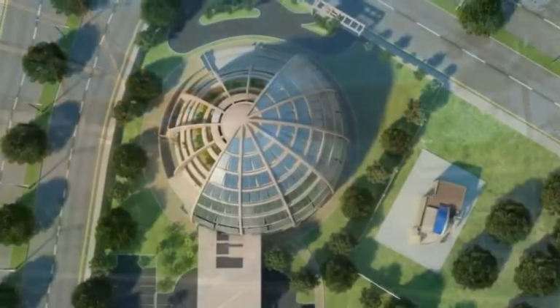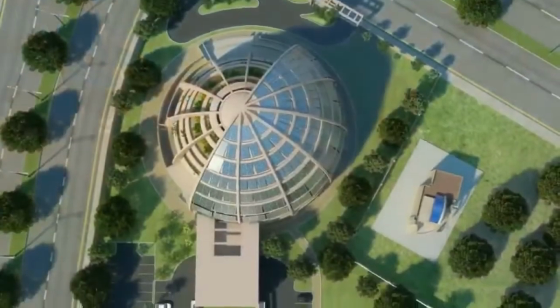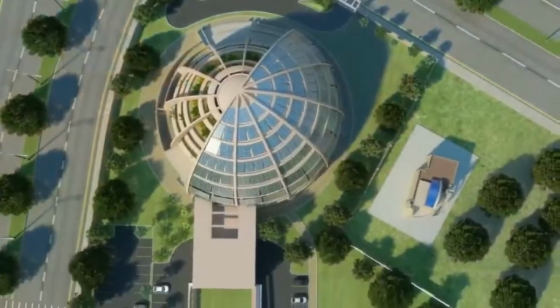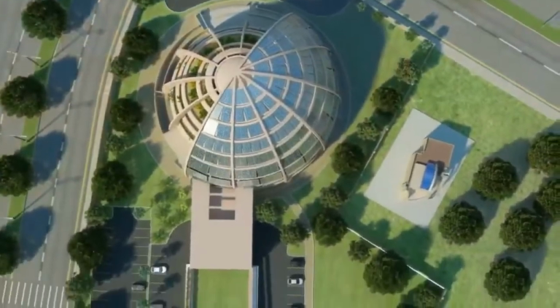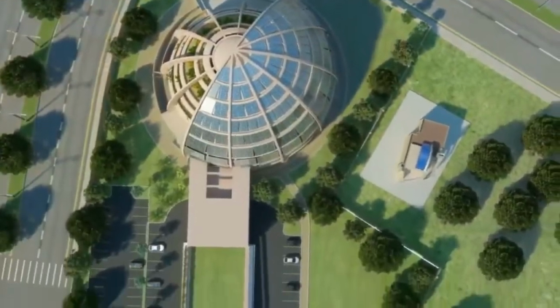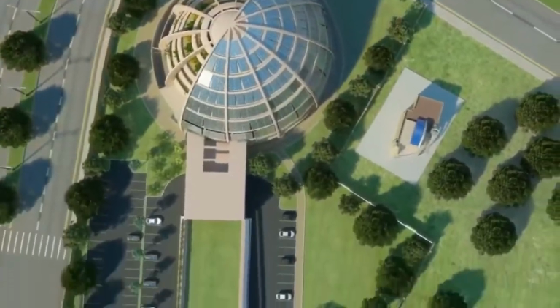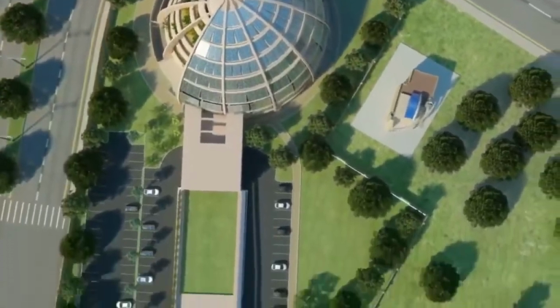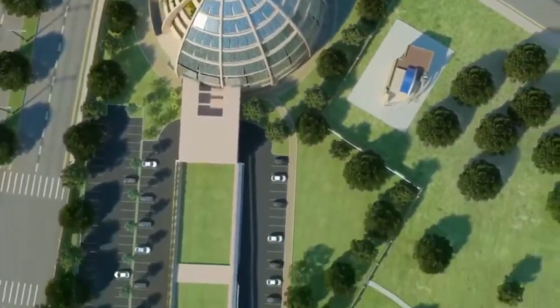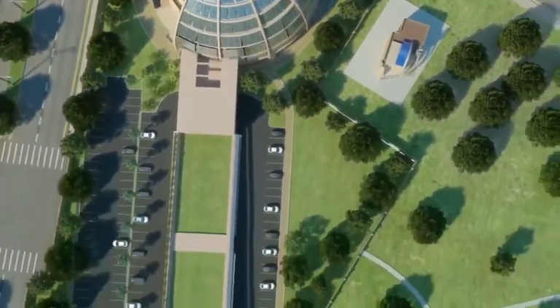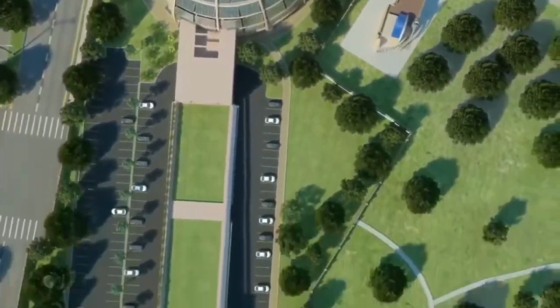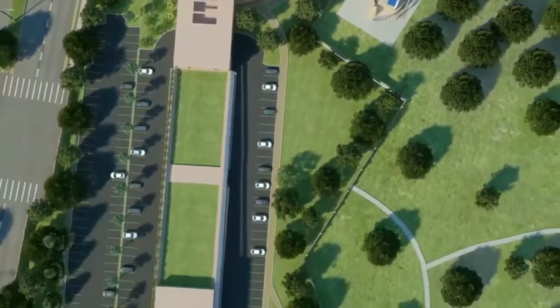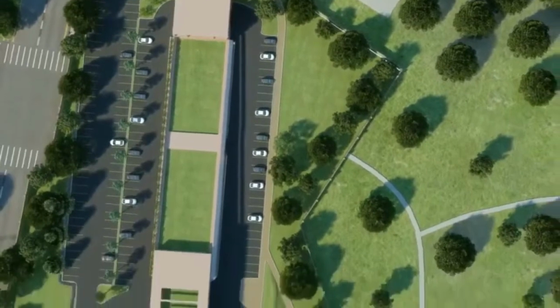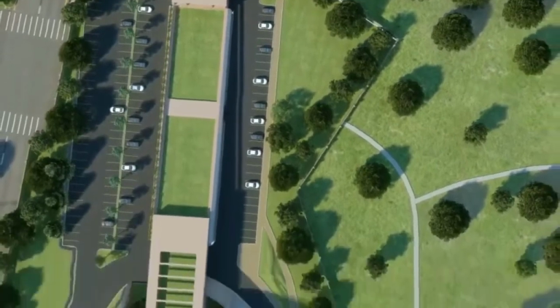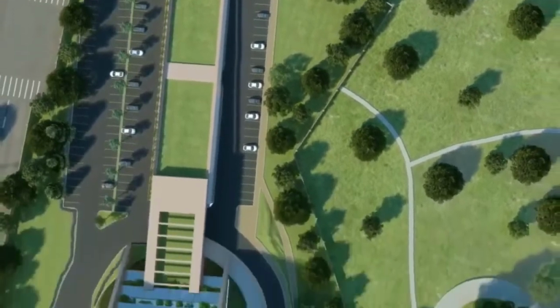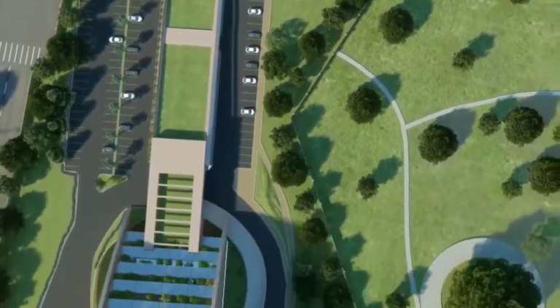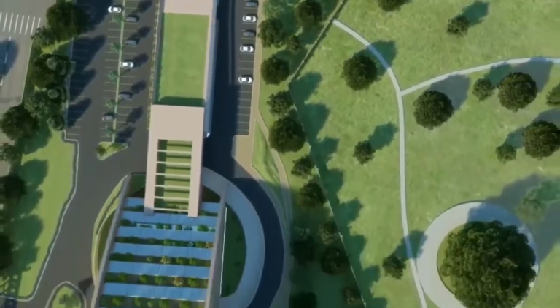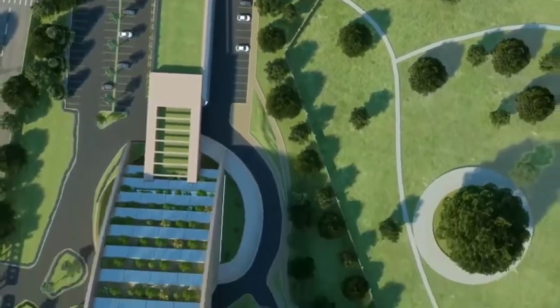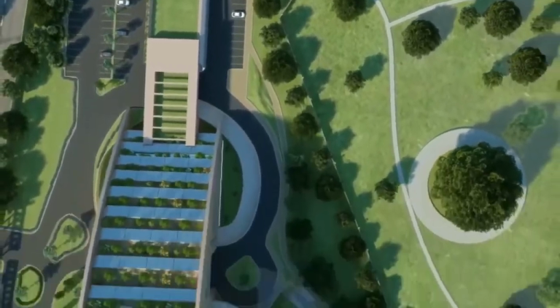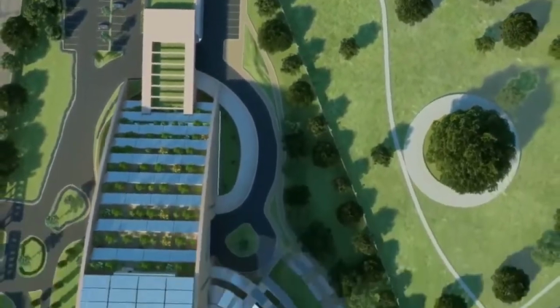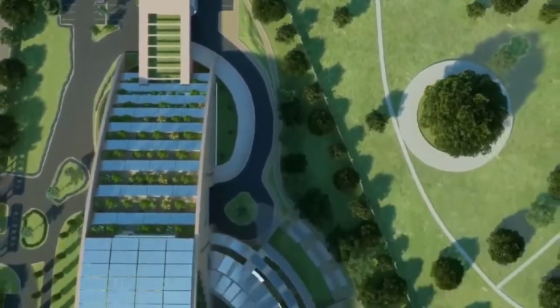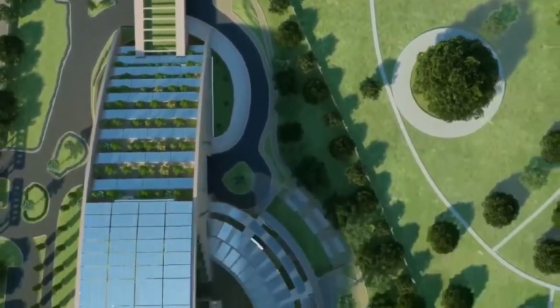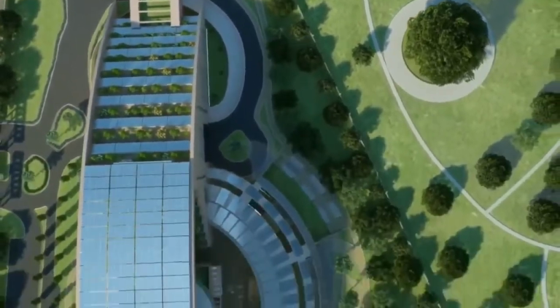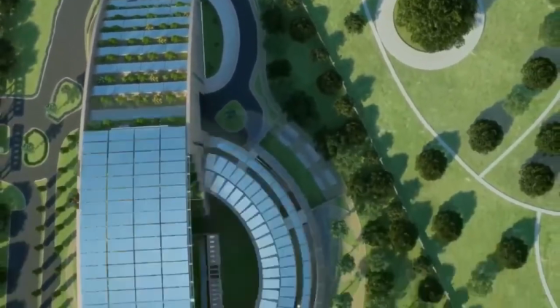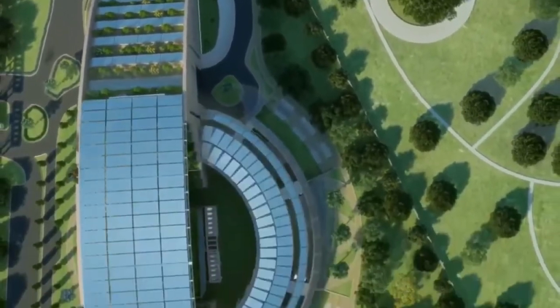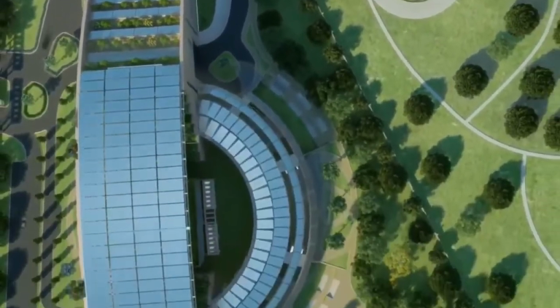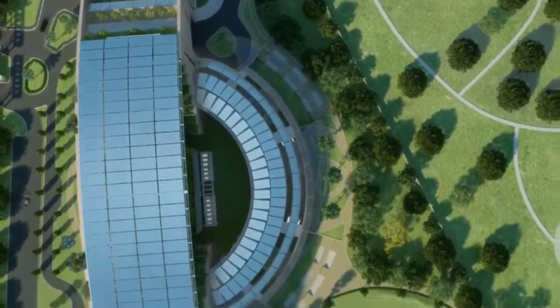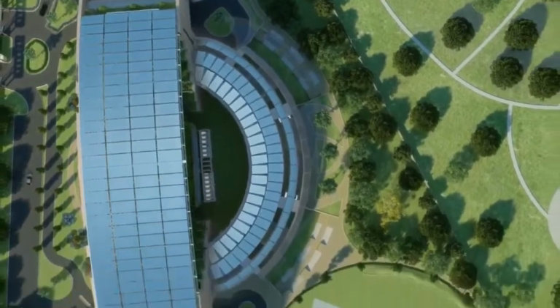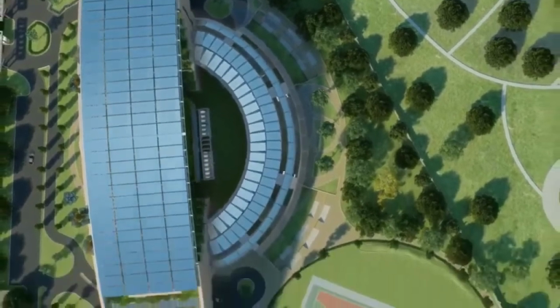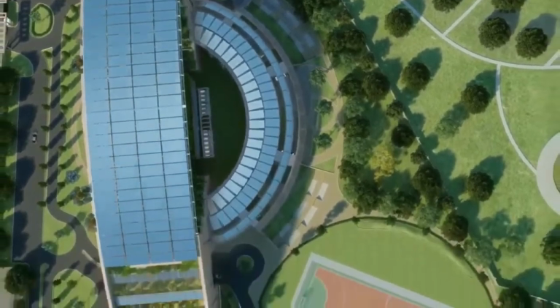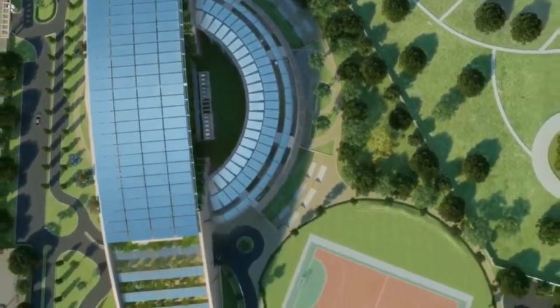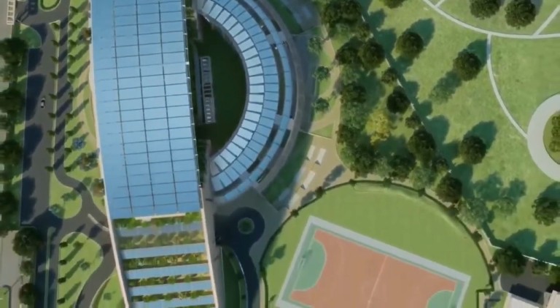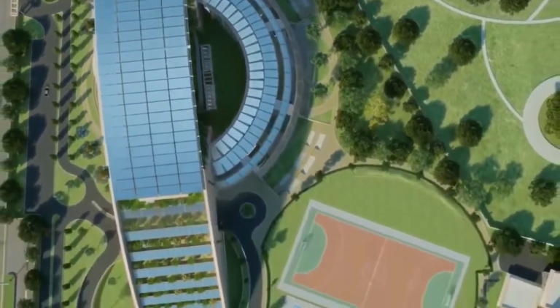Gliding over the planned green campuses, you will have a feel of an institution that will transport you to a world of abundant greenery, unique architecture, and of course, spaces to create.